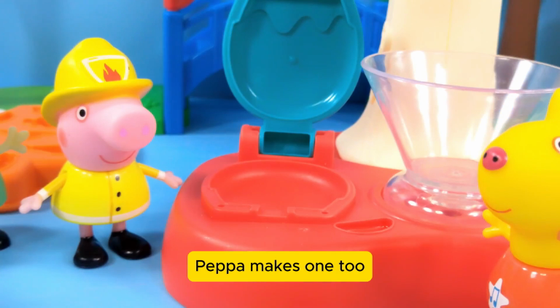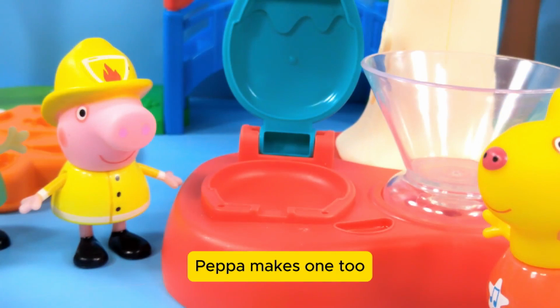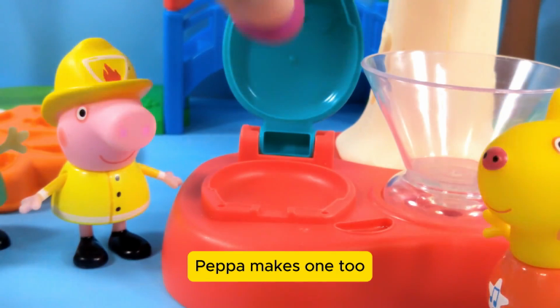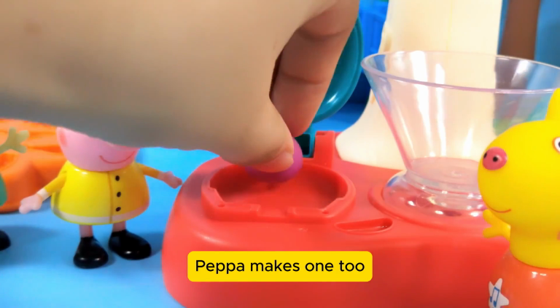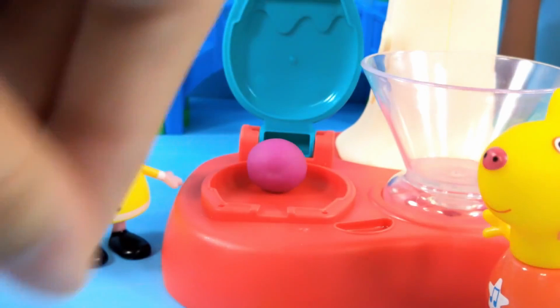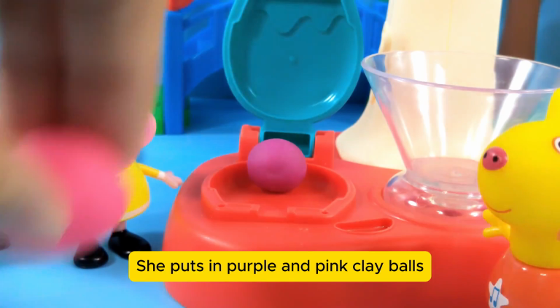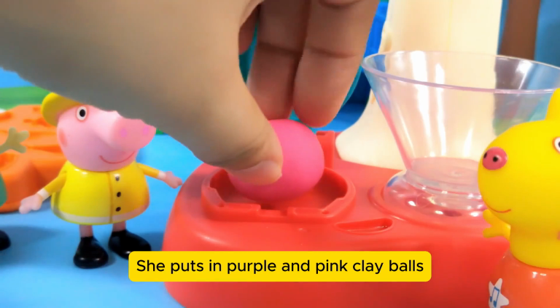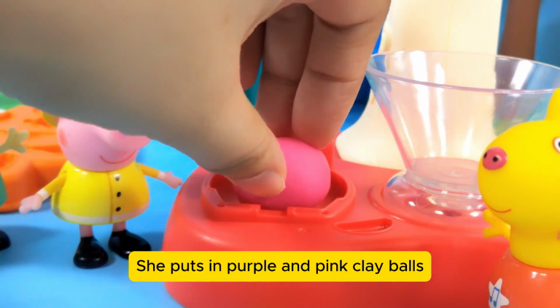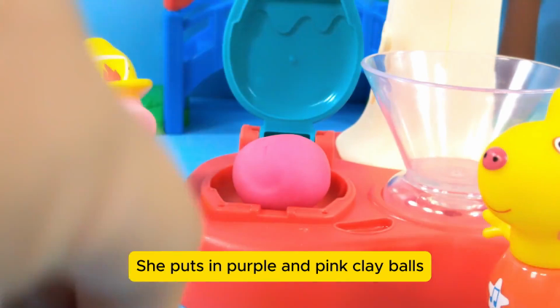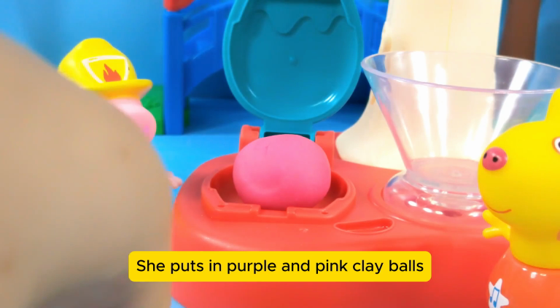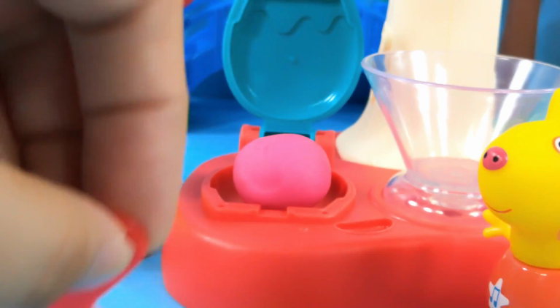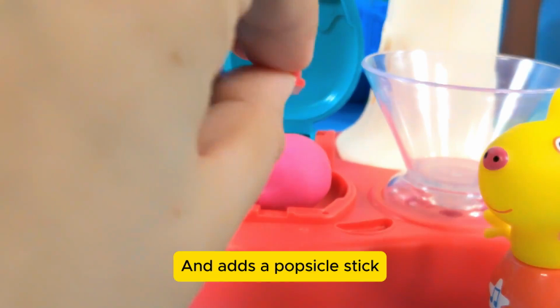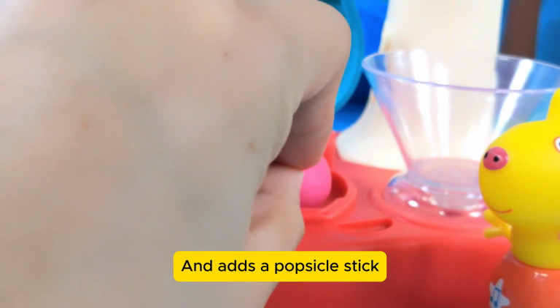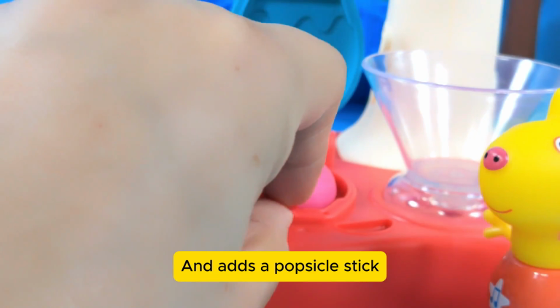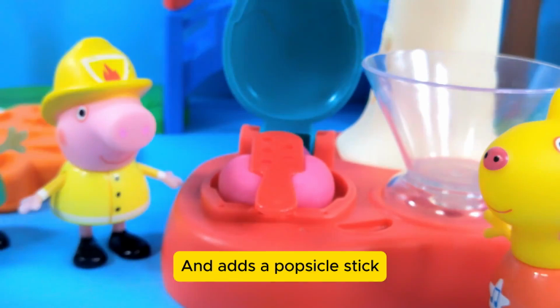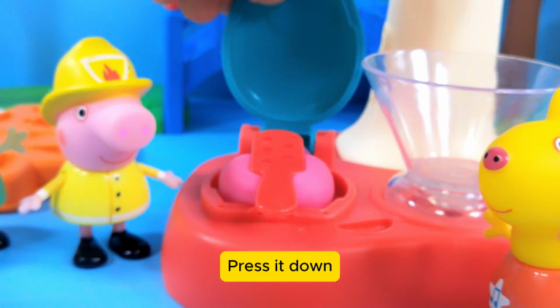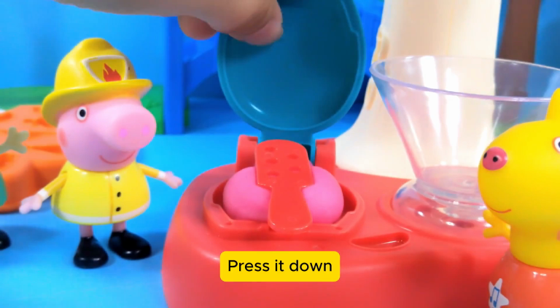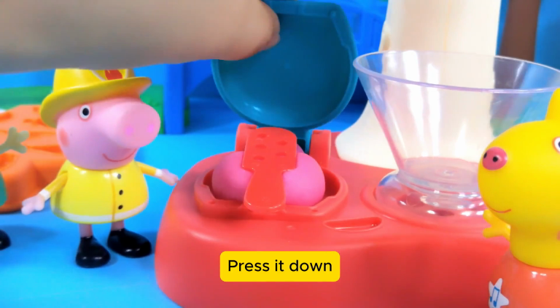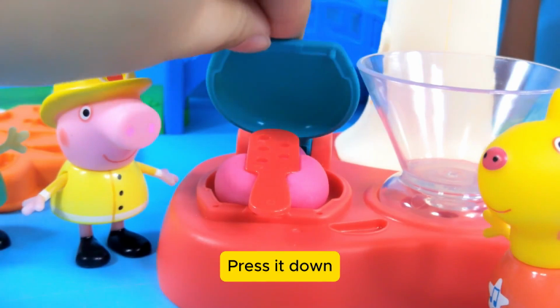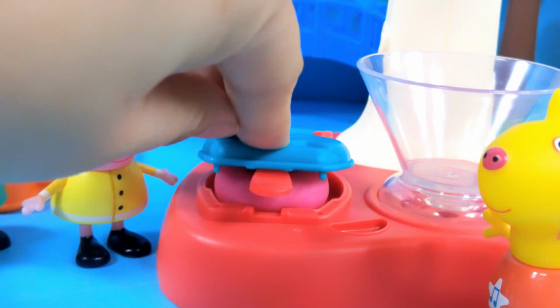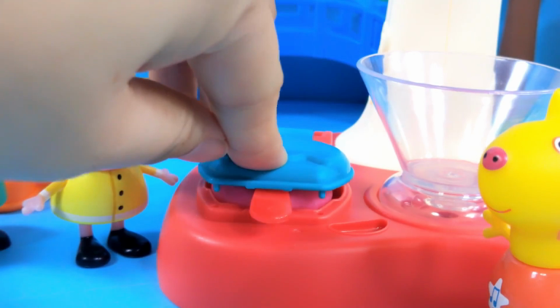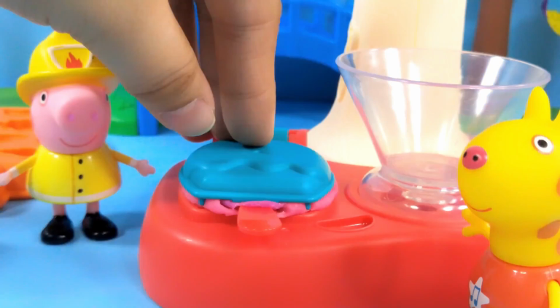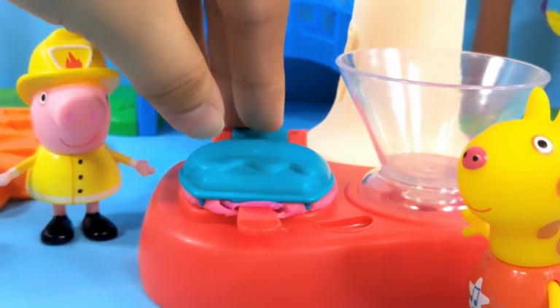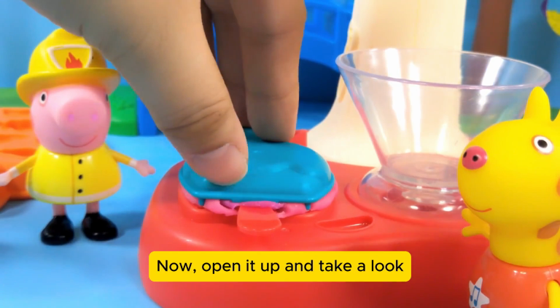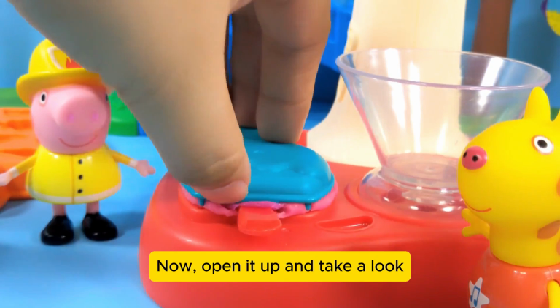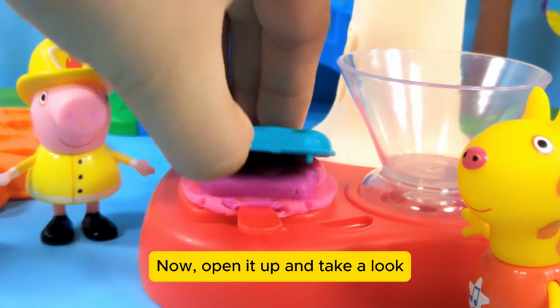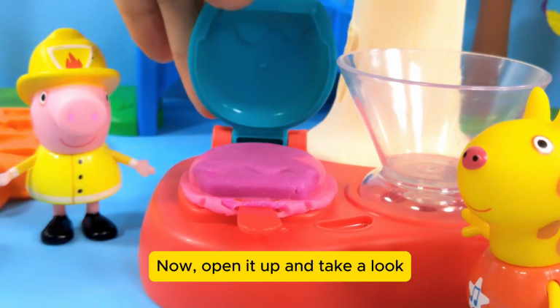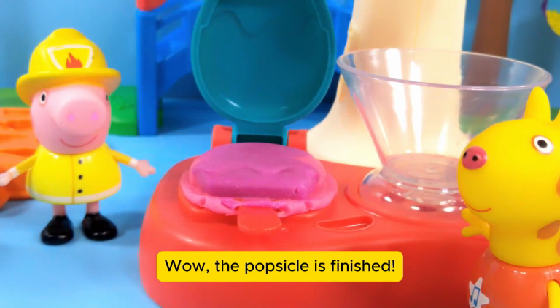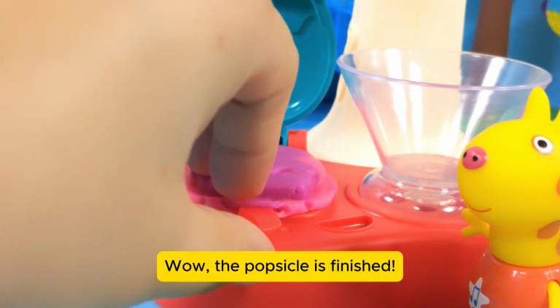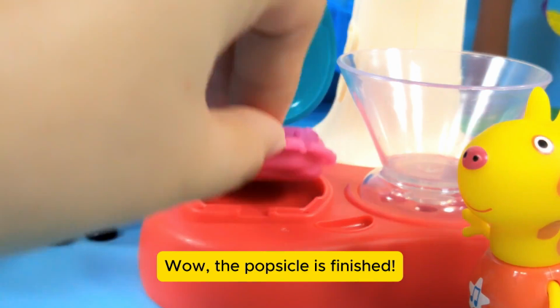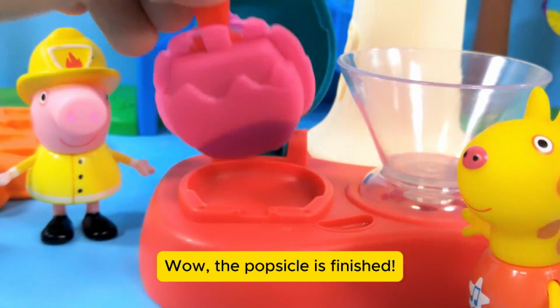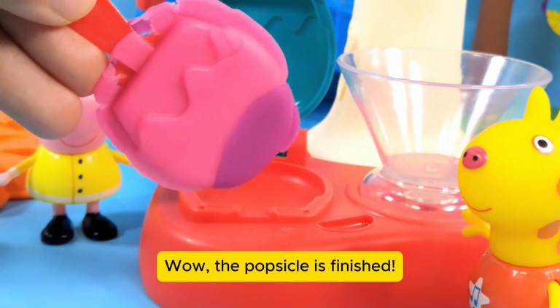Peppa makes one too. She puts in purple and pink clay balls and adds a popsicle stick. Press it down, then open it up and take a look — wow, the popsicle is finished!